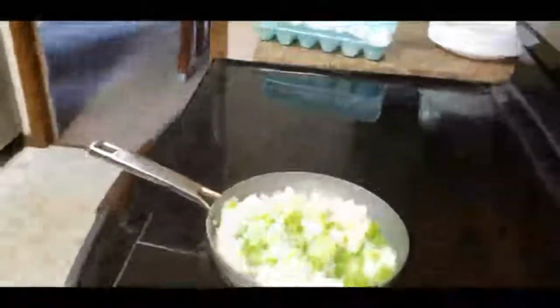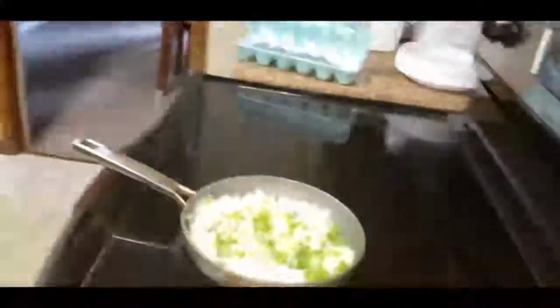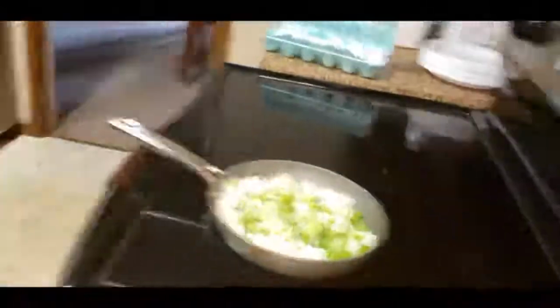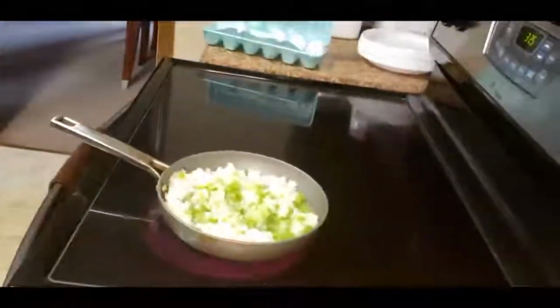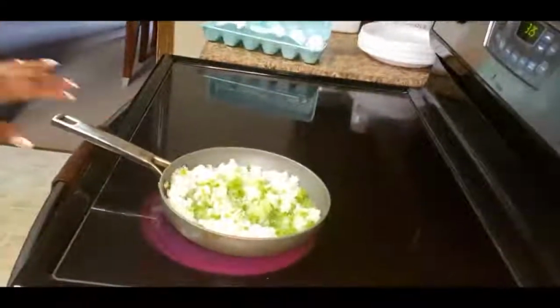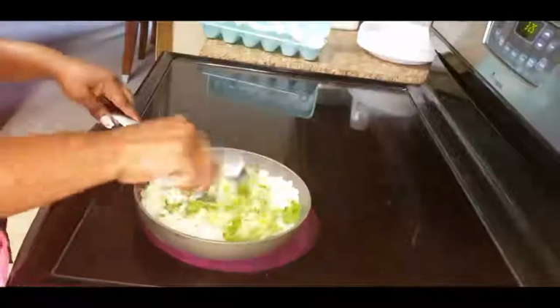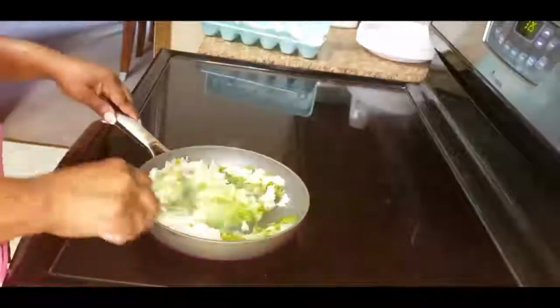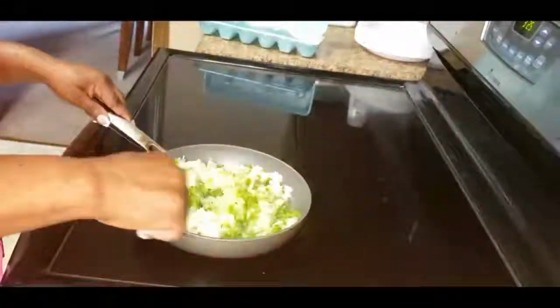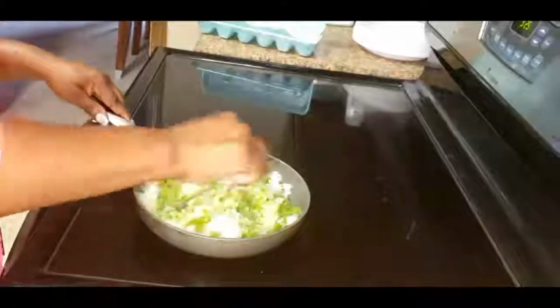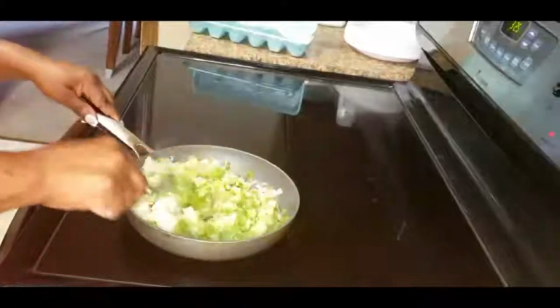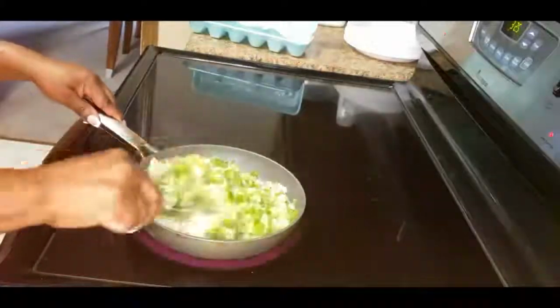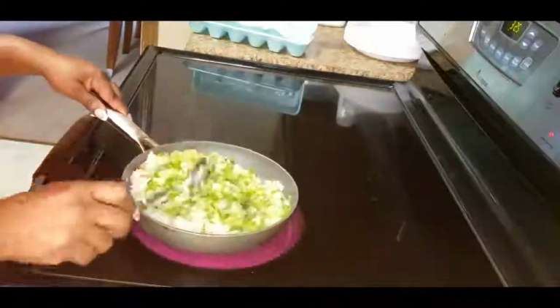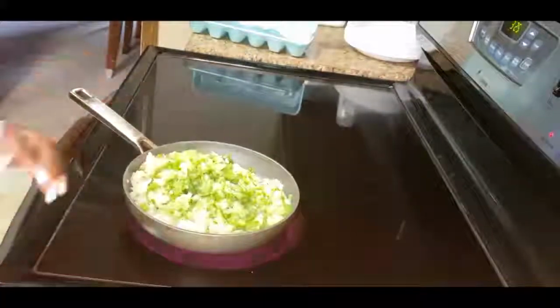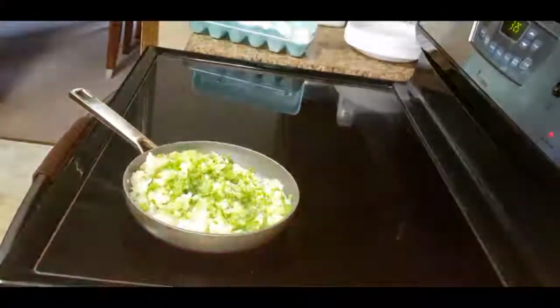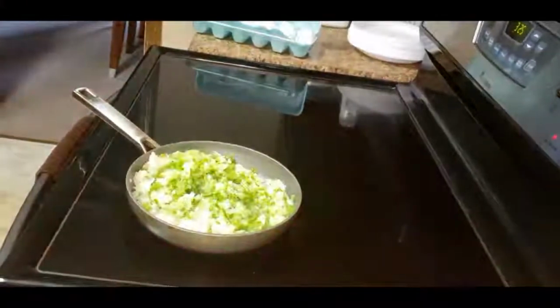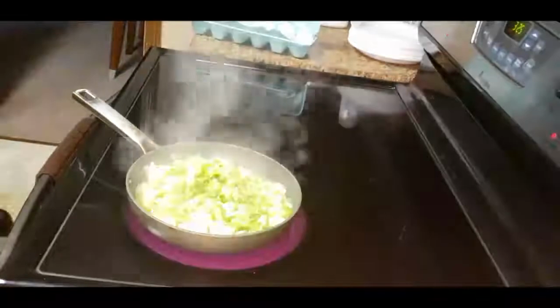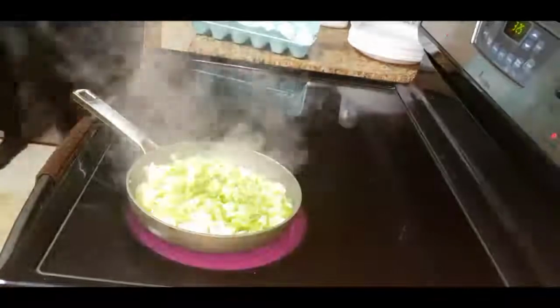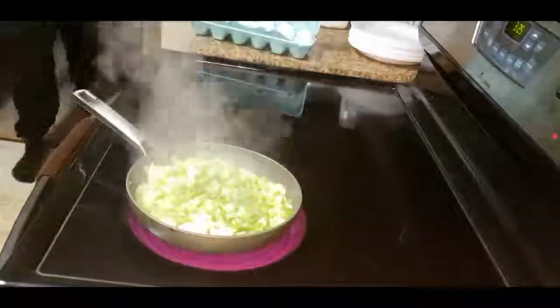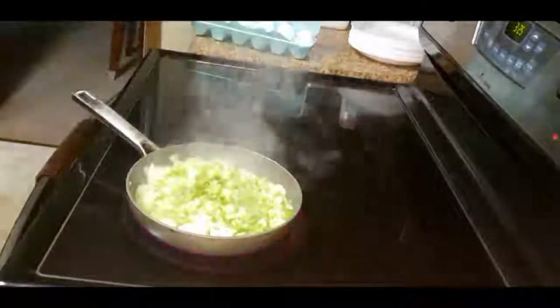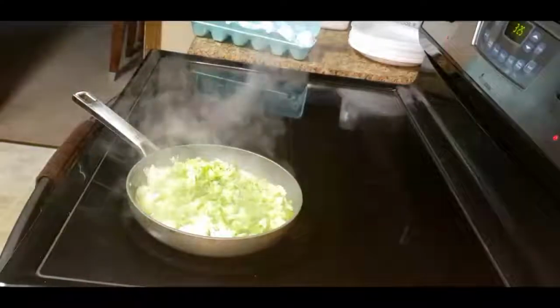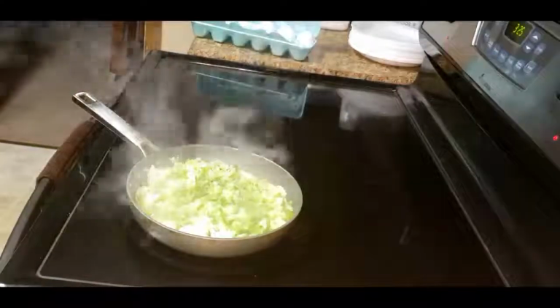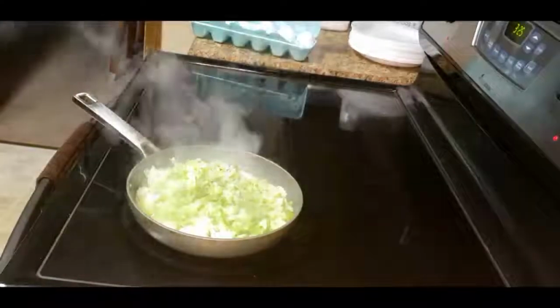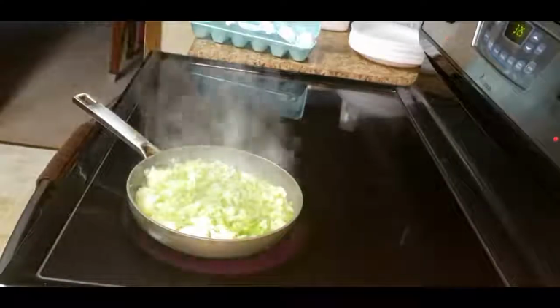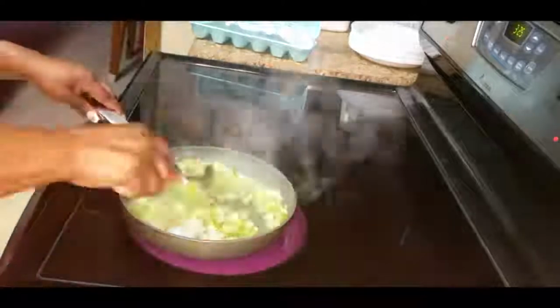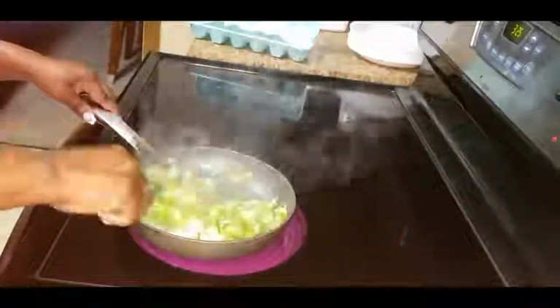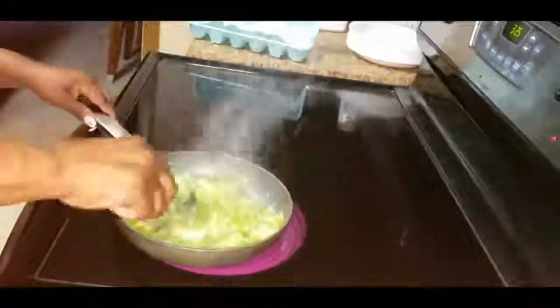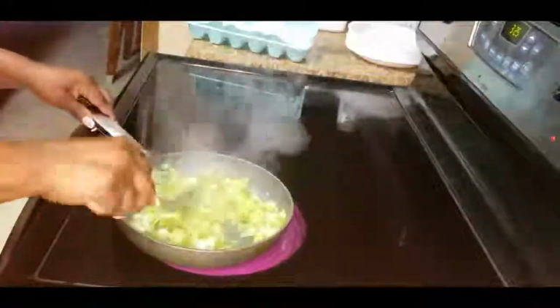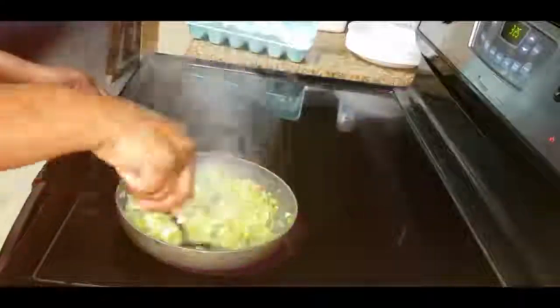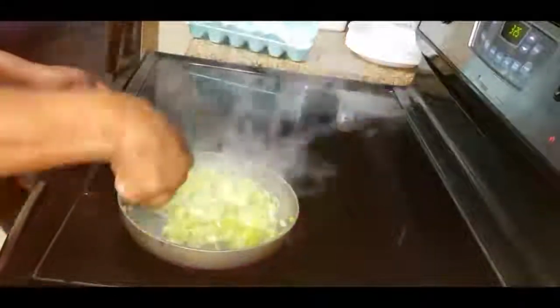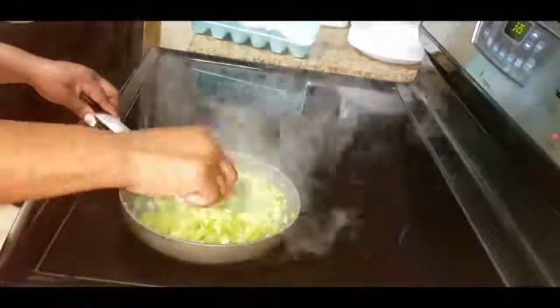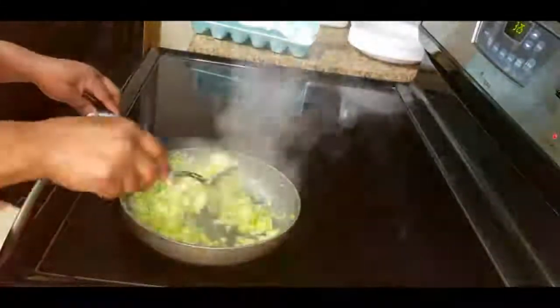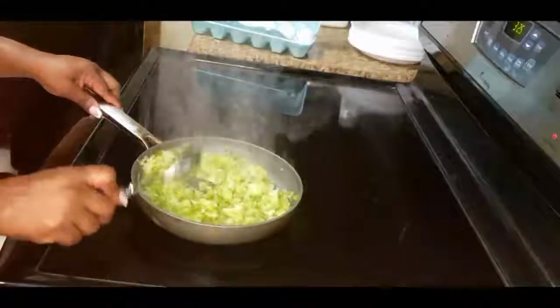Now I am sautéing my vegetables. You do not want to cook your vegetables to be too tender, nor do you want them to be too hard. They're going to continue to cook while in the oven.